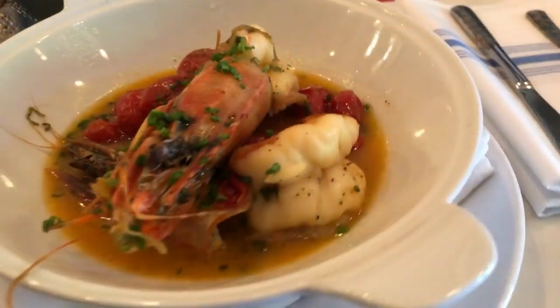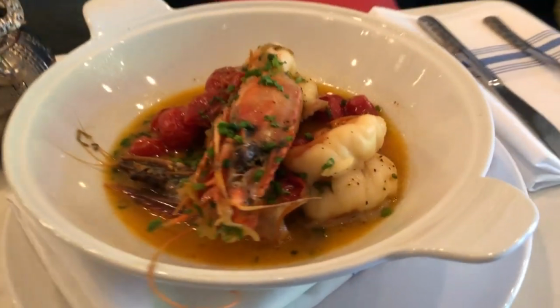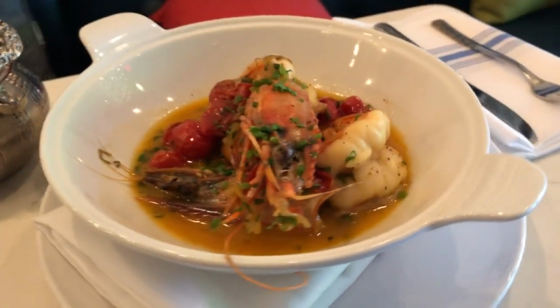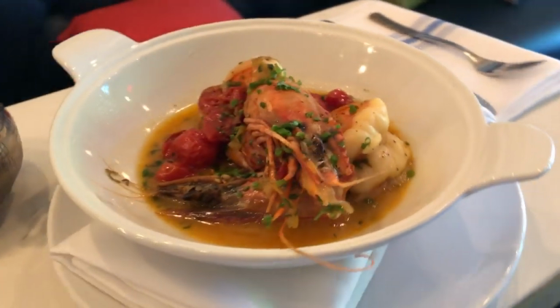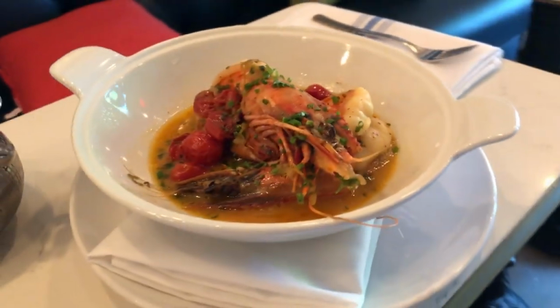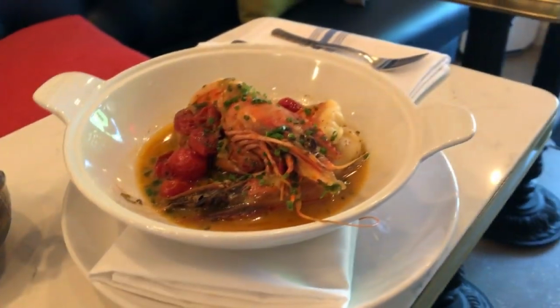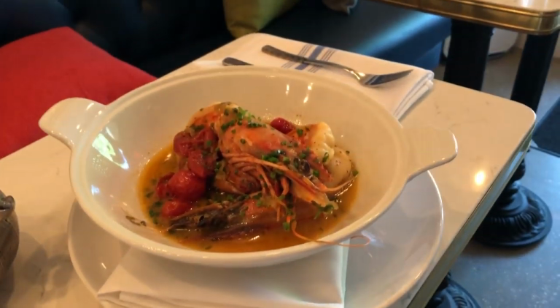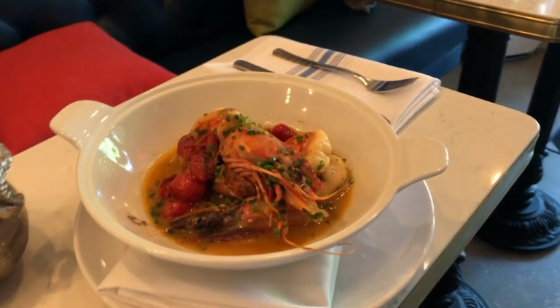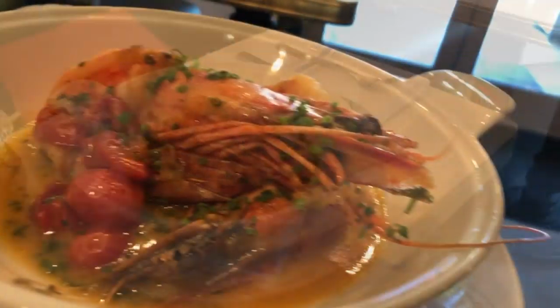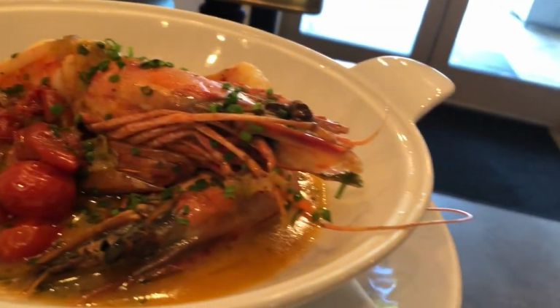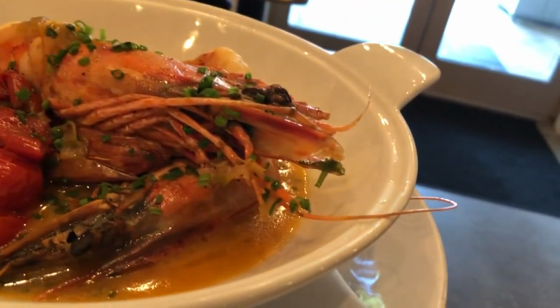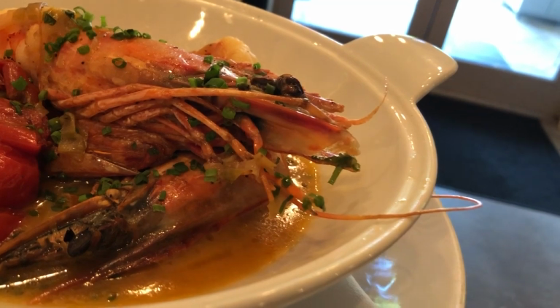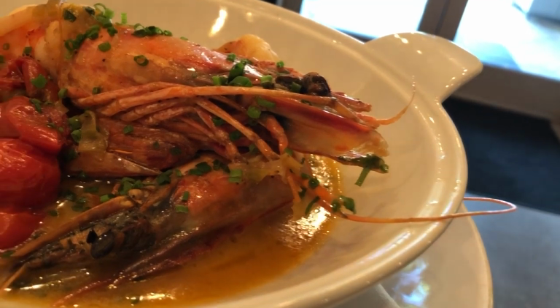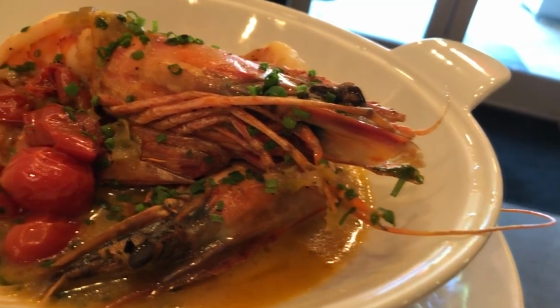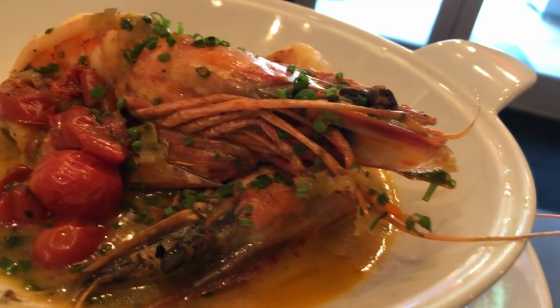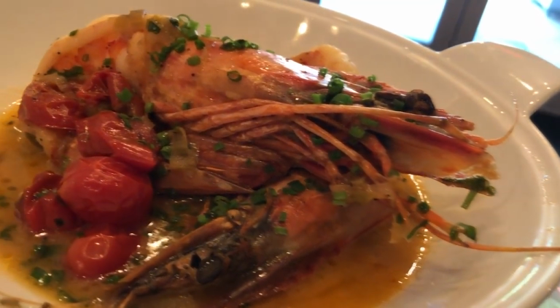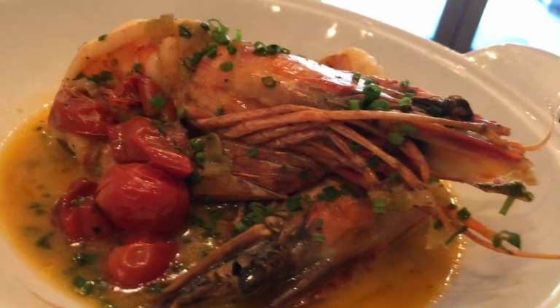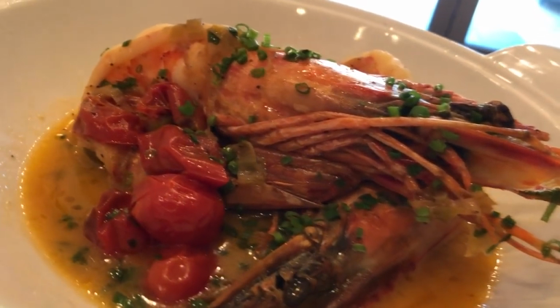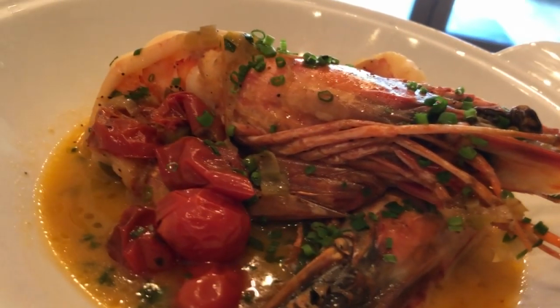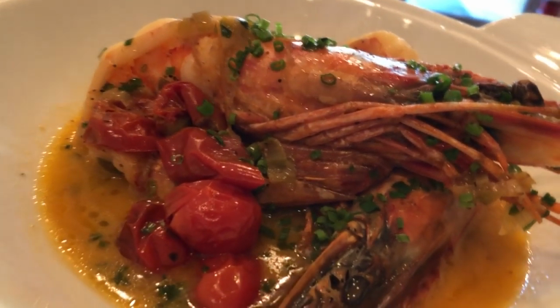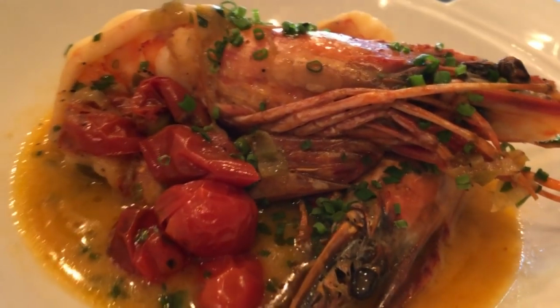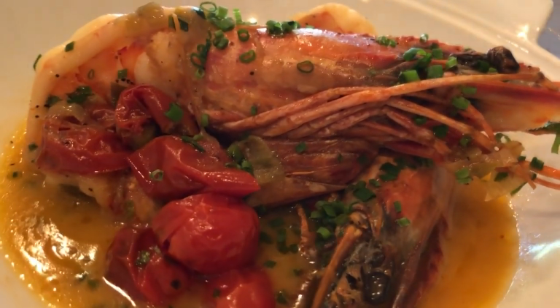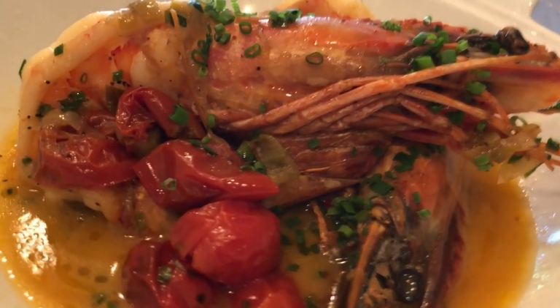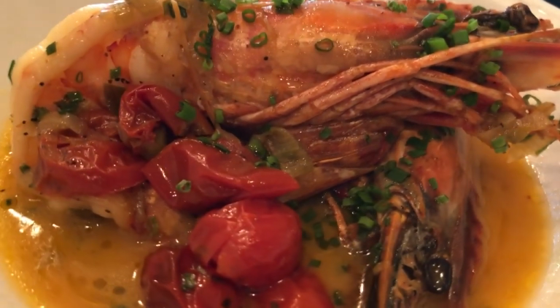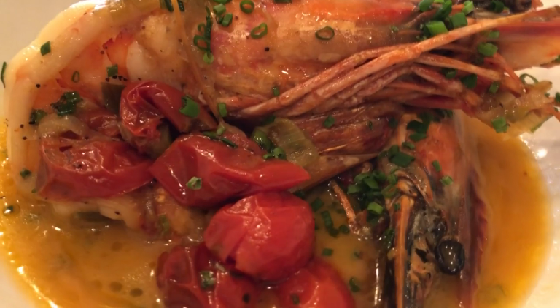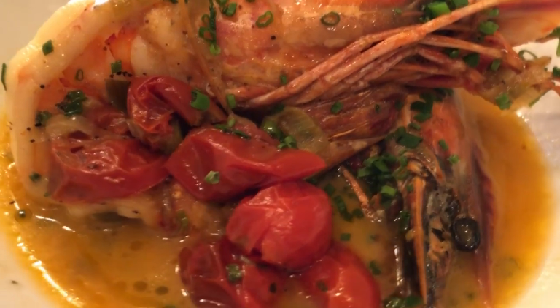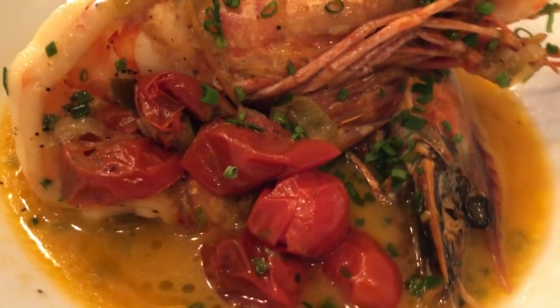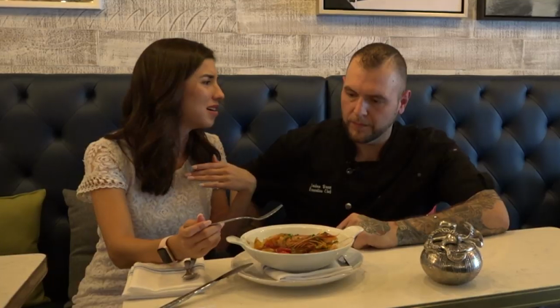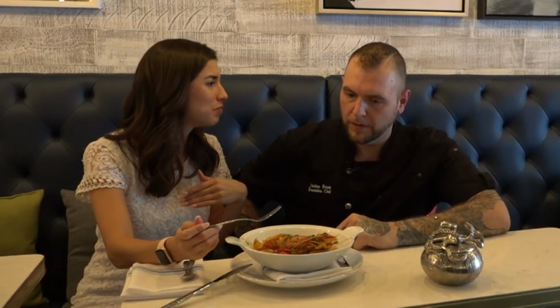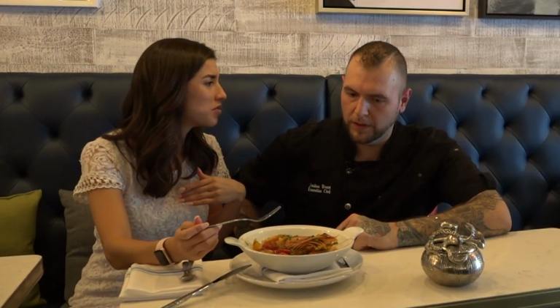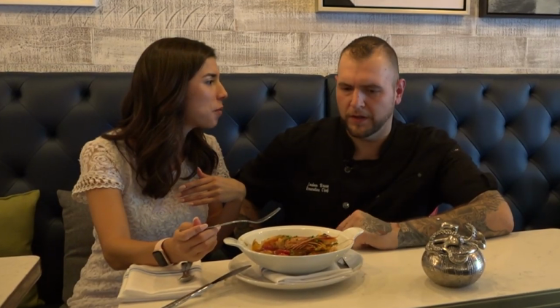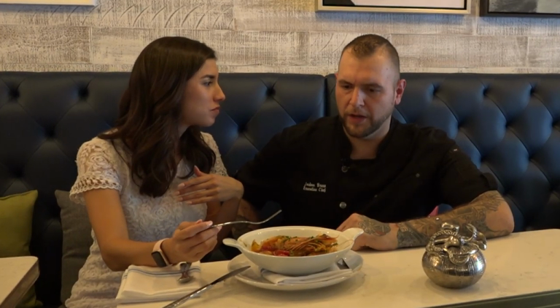Lastly, the largest shrimp I've ever seen in my life. This is a jumbo scampi — it's a U4 jumbo tiger prawn, roasted cherry tomatoes, garlic, white wine, fish broth. I think I ate an antenna. That's all right, it'll go down.